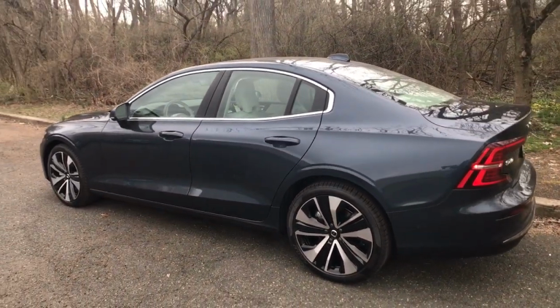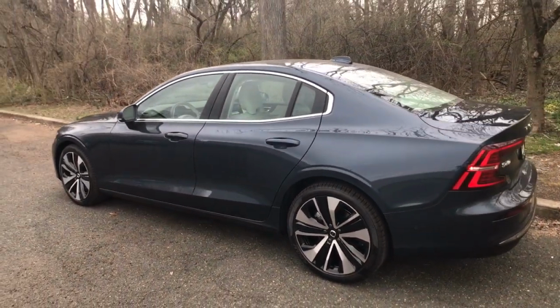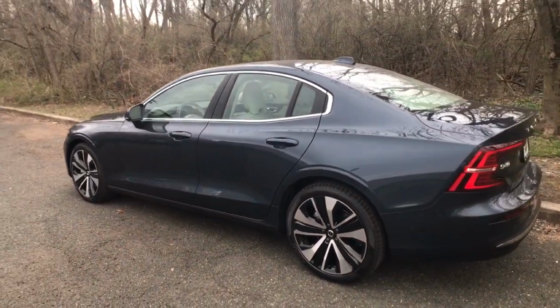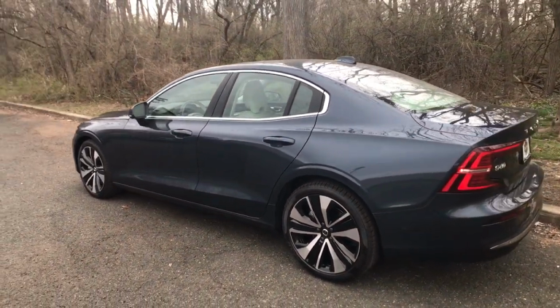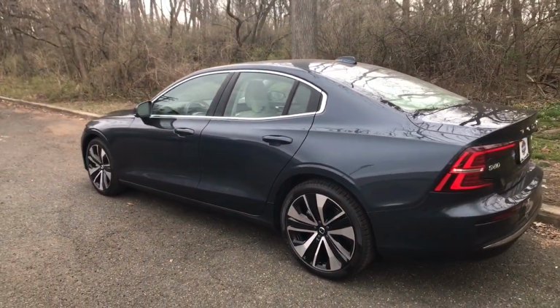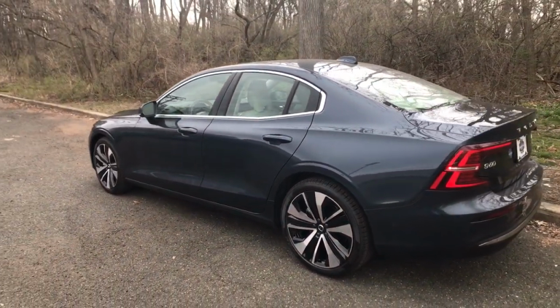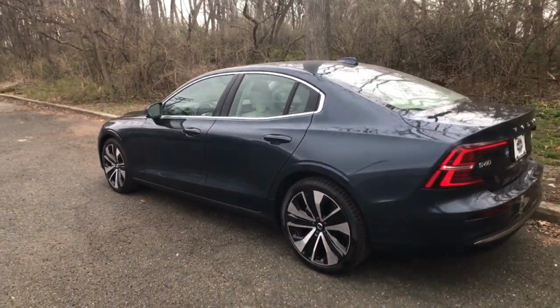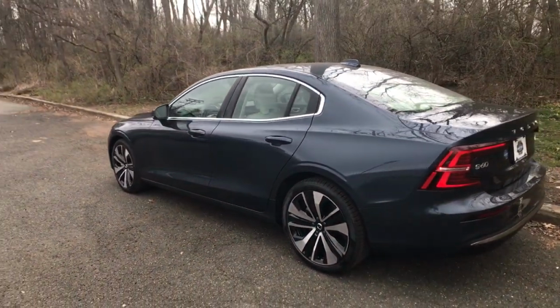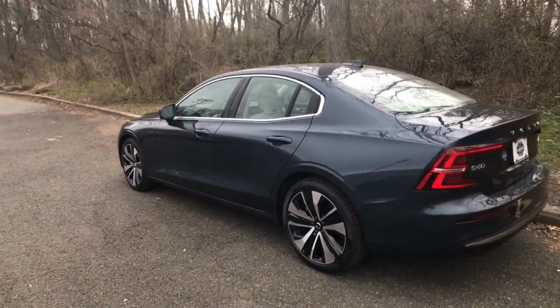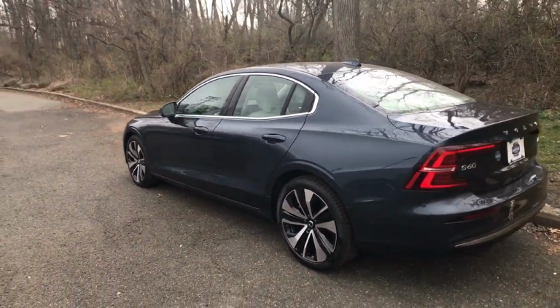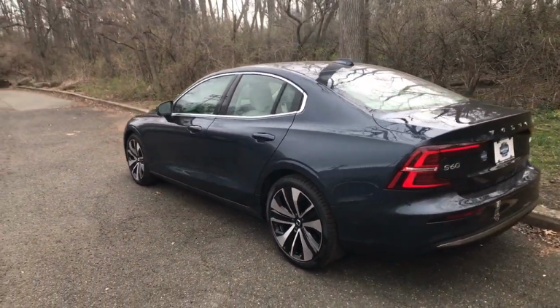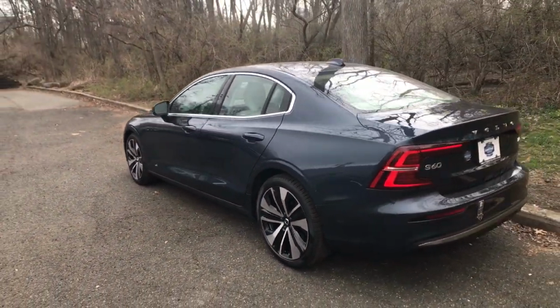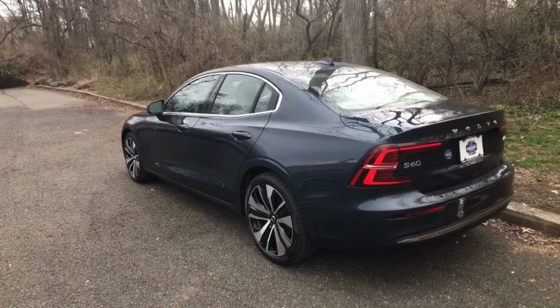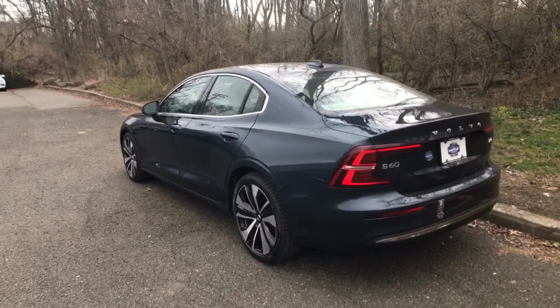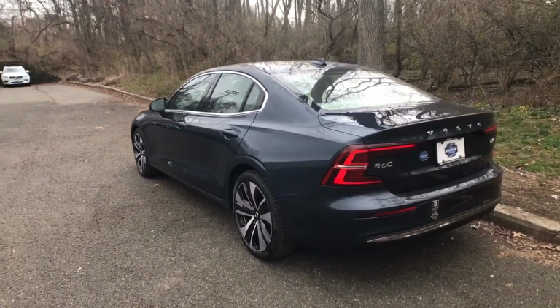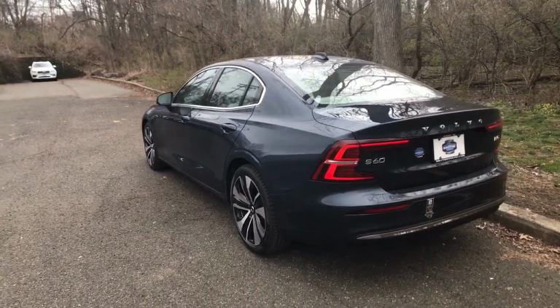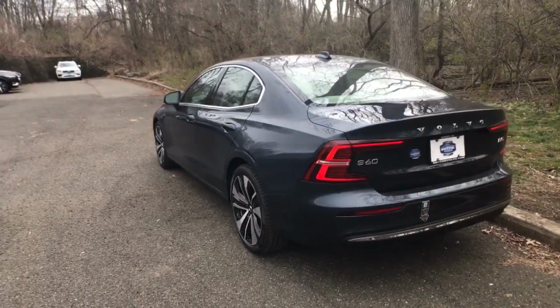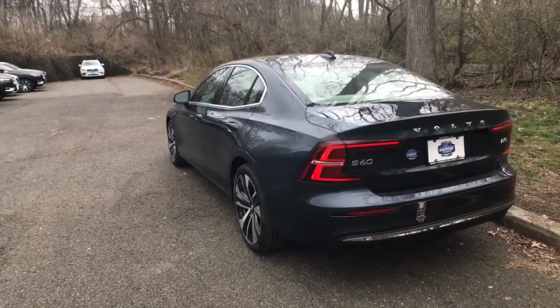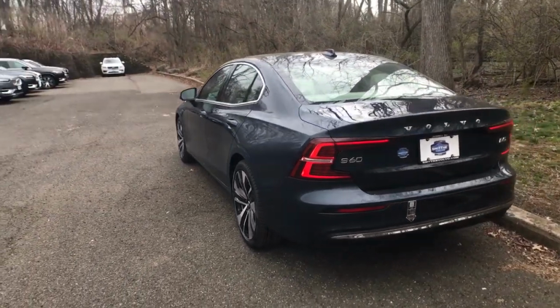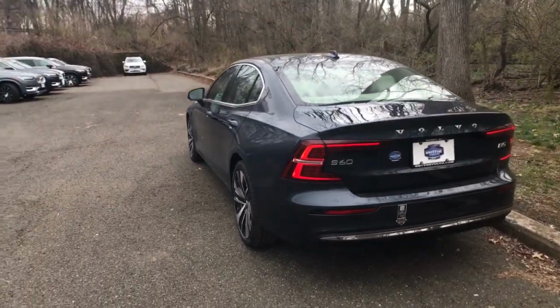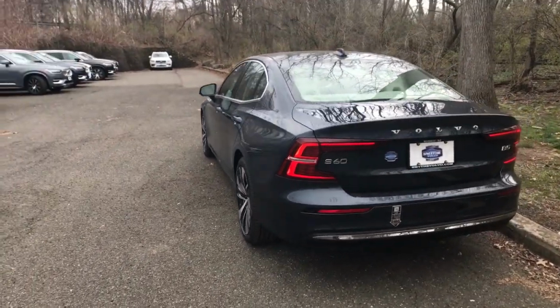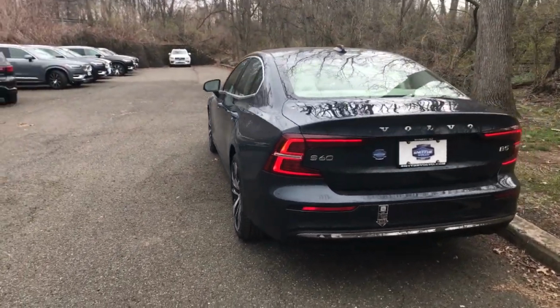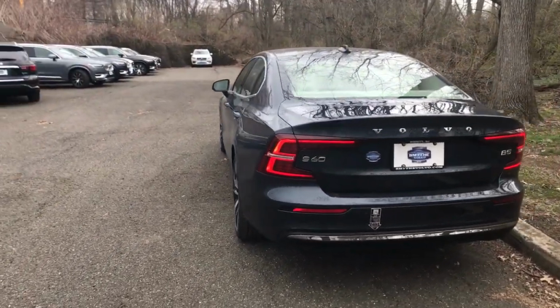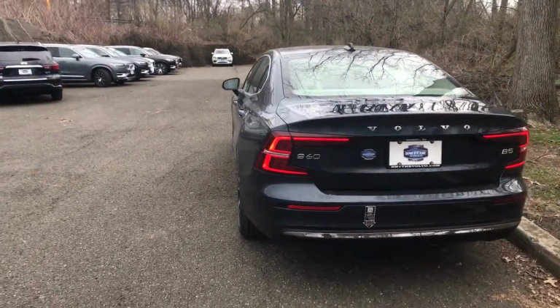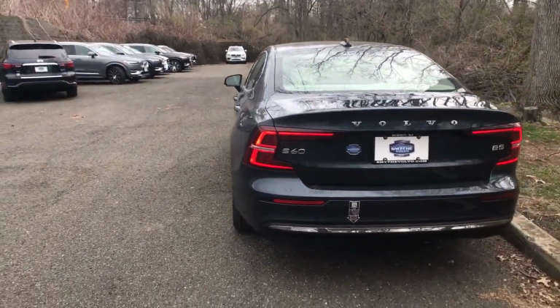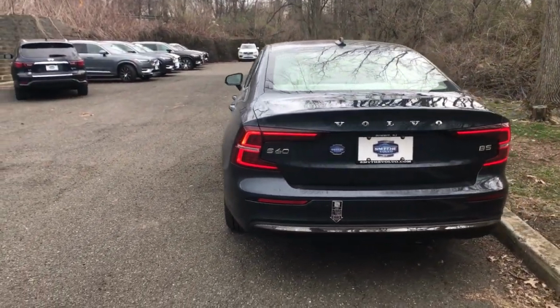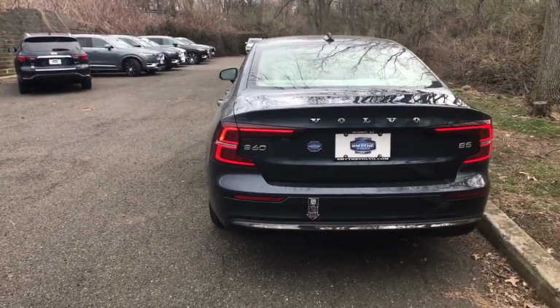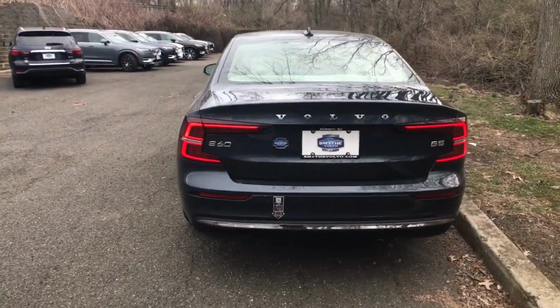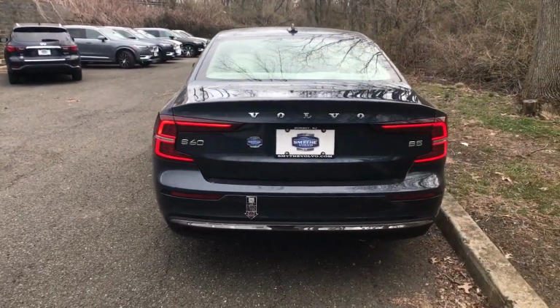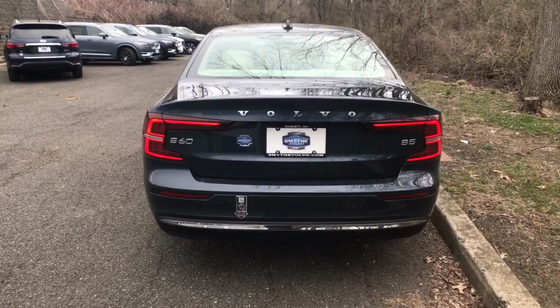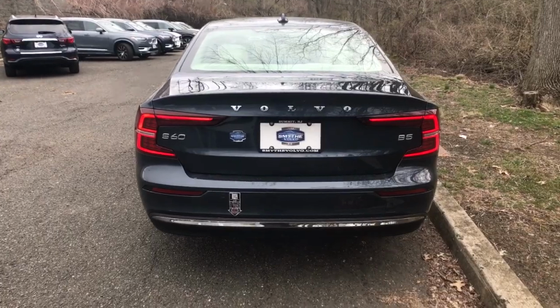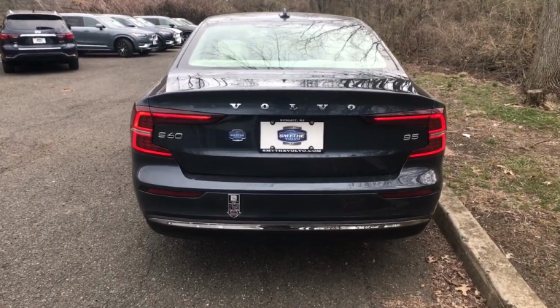The following are some of this vehicle's highlighted options. Apple CarPlay and/or Android Auto. Navigation system. Sun/moonroof.